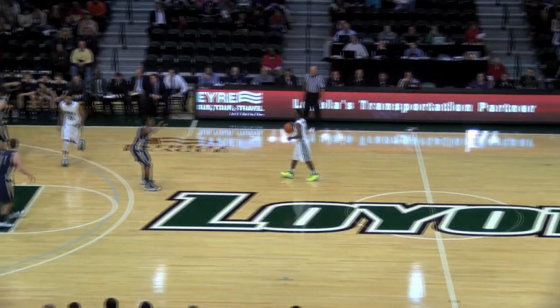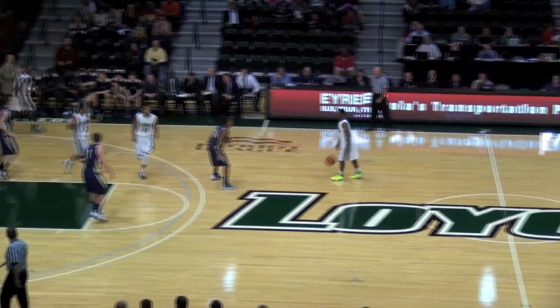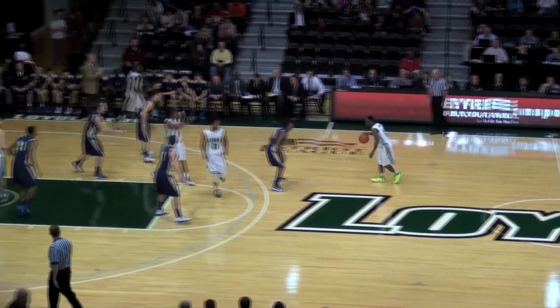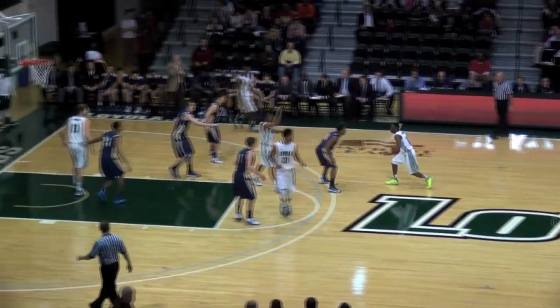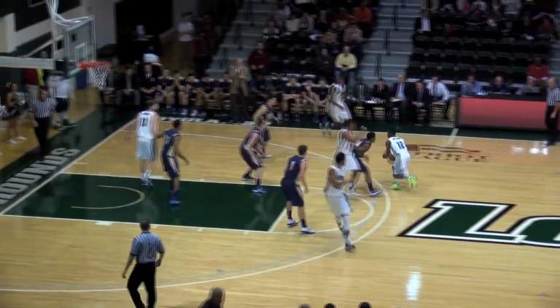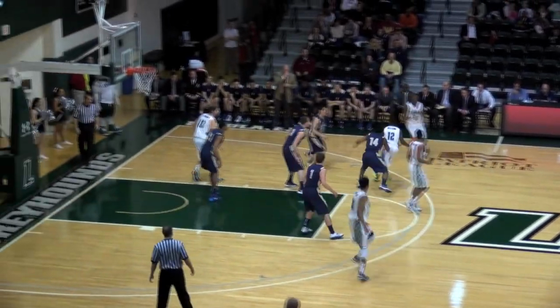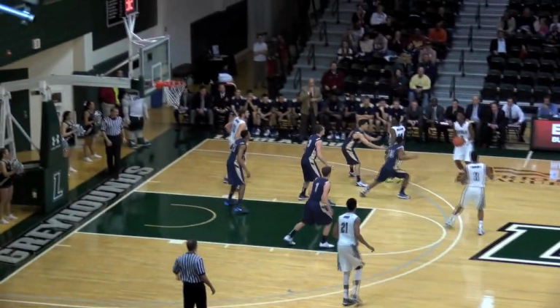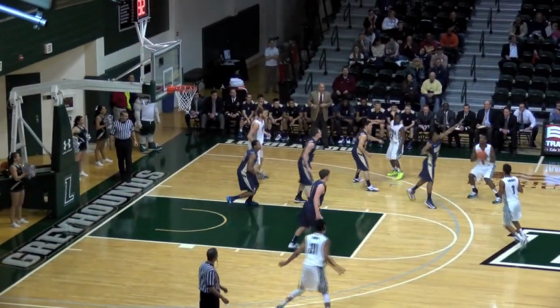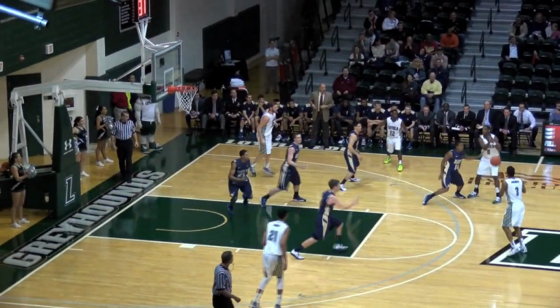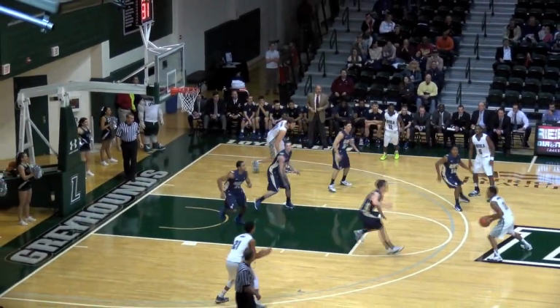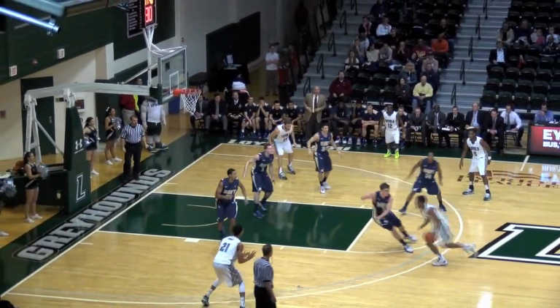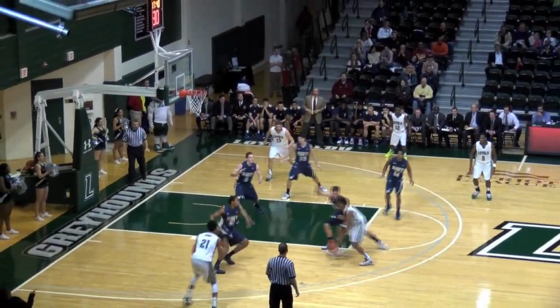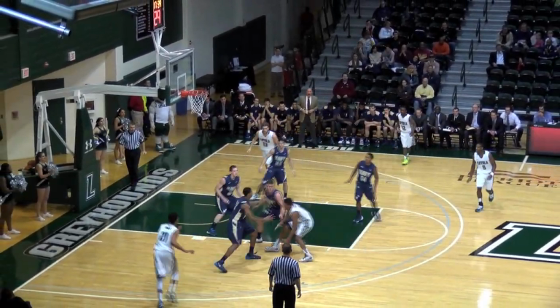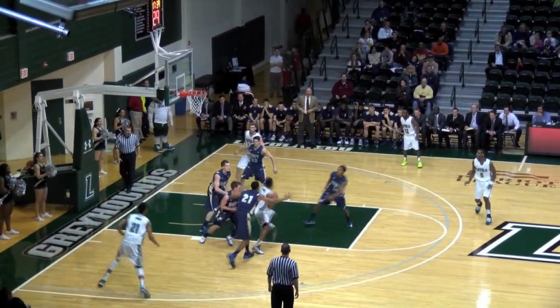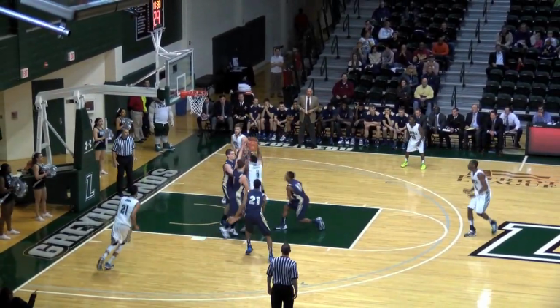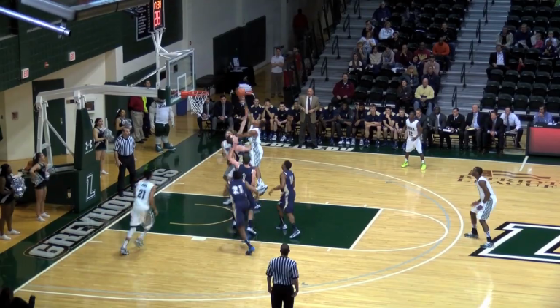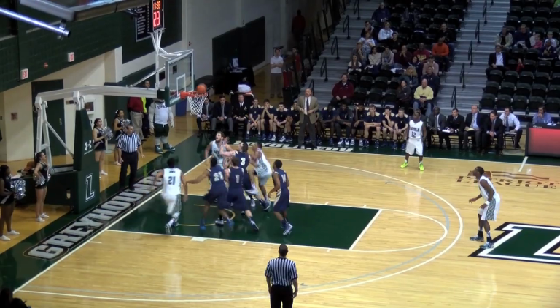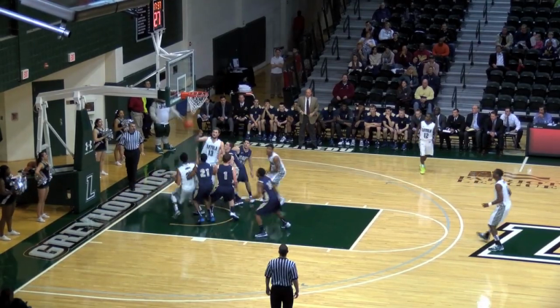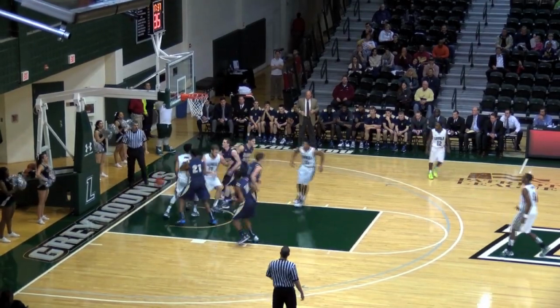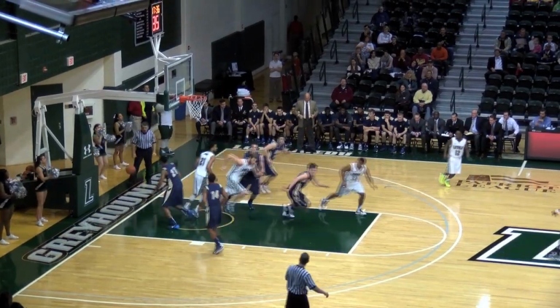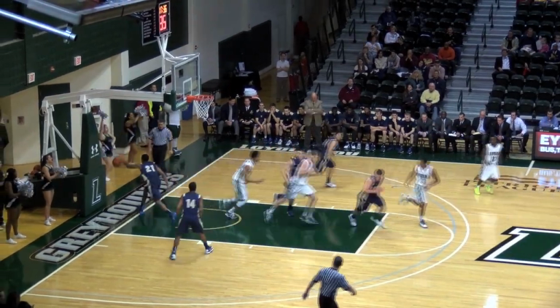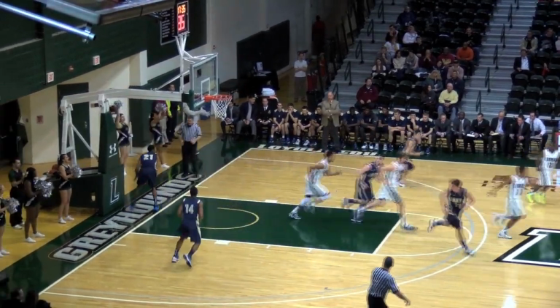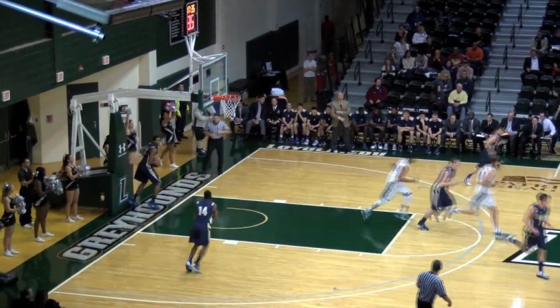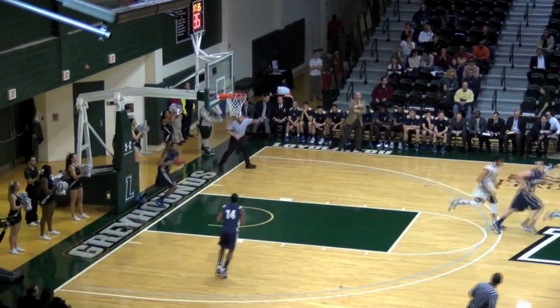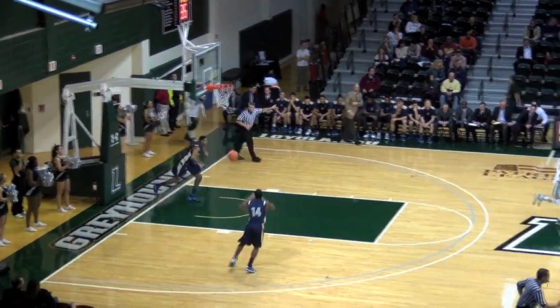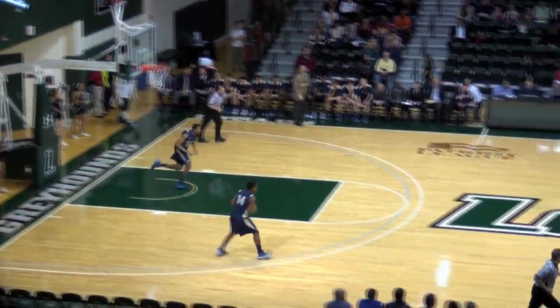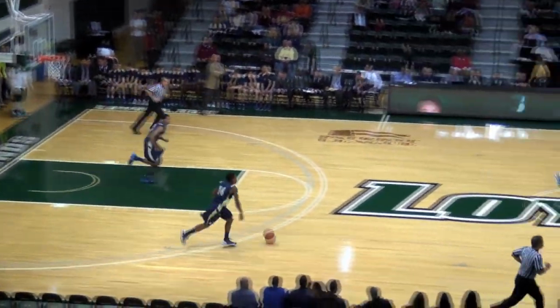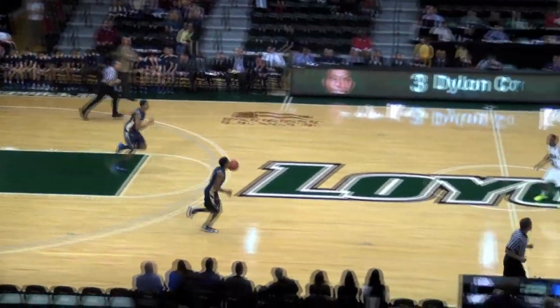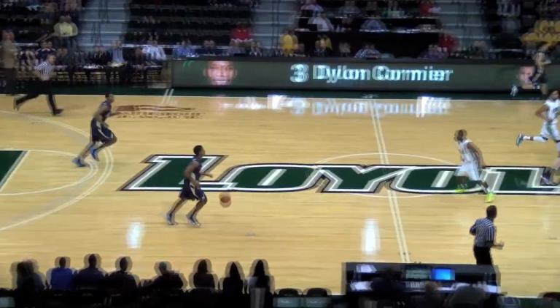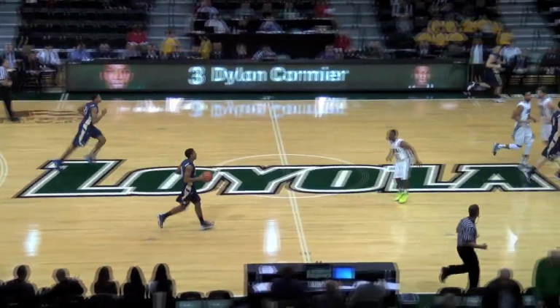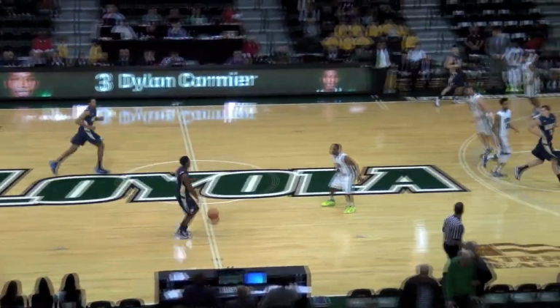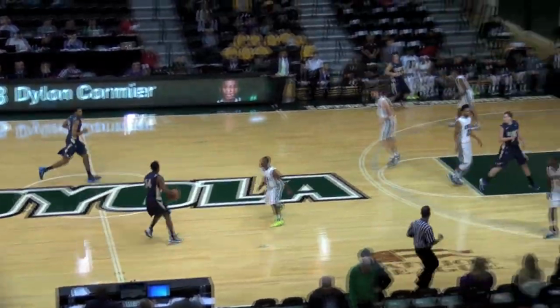Loyola definitely has to be looking to press that young point guard and see if they can turn some easy points around. Nice job by Cormier — great athleticism. Good spin move there by Dylan Cormier to get inside the paint.